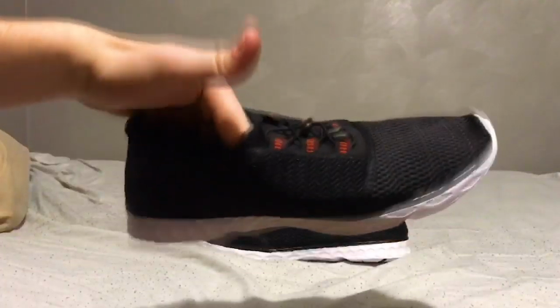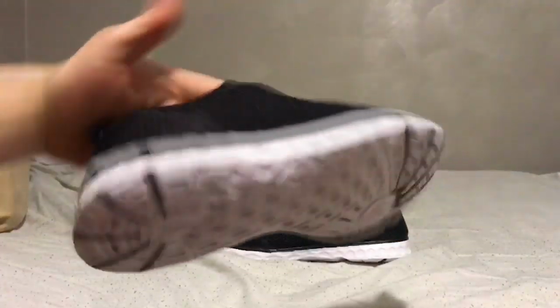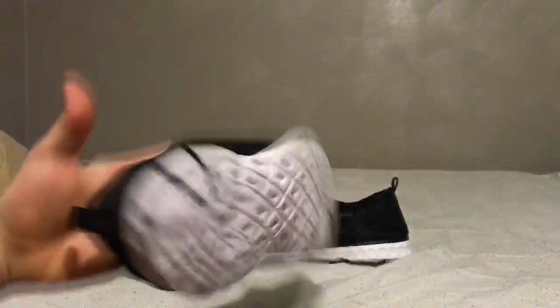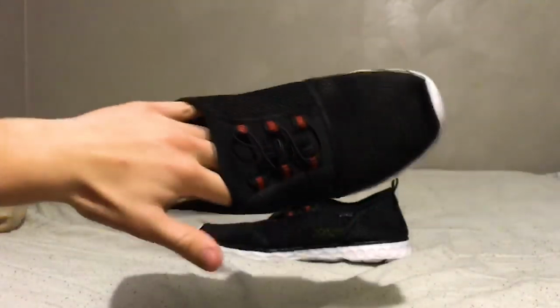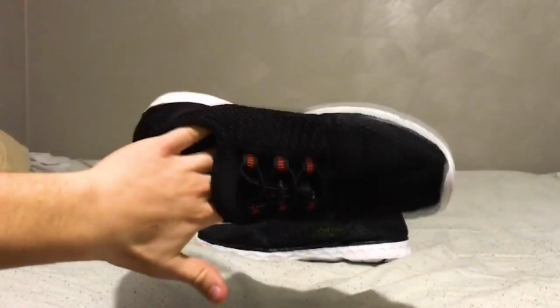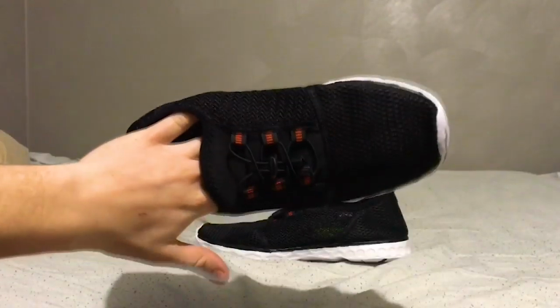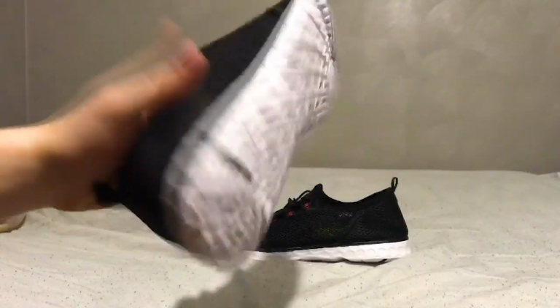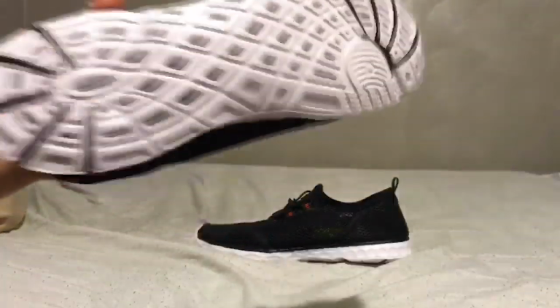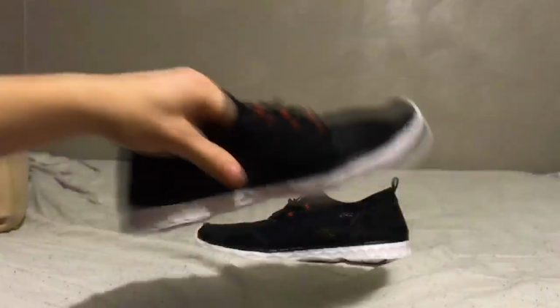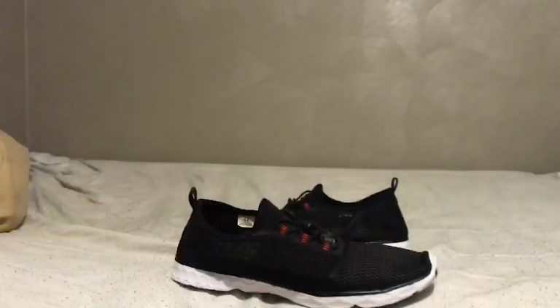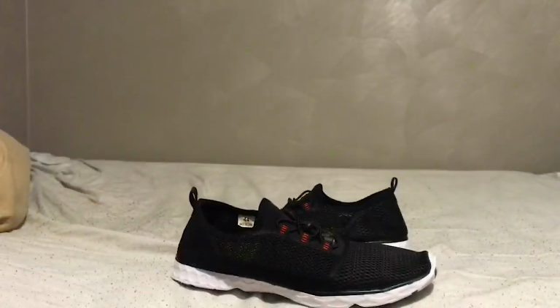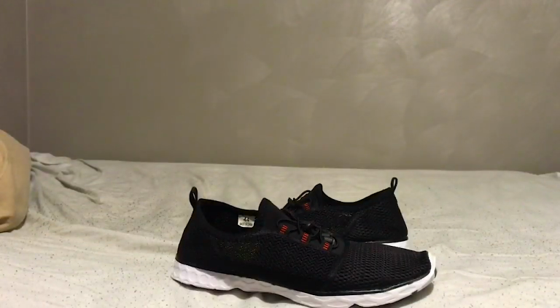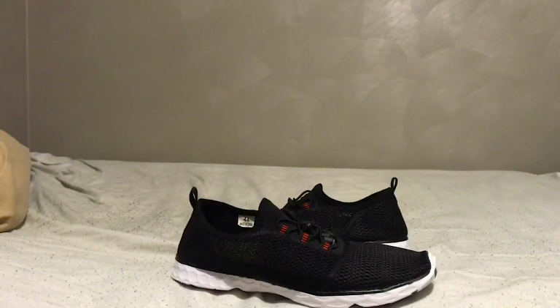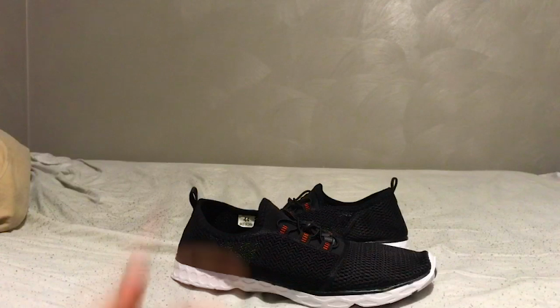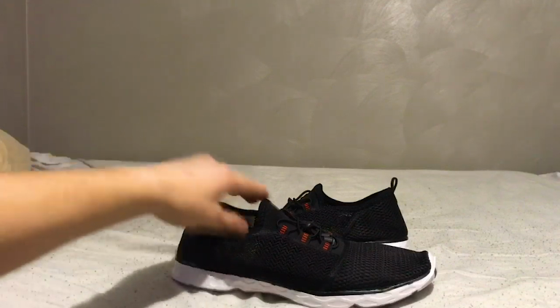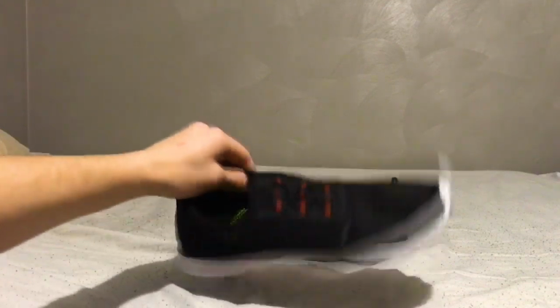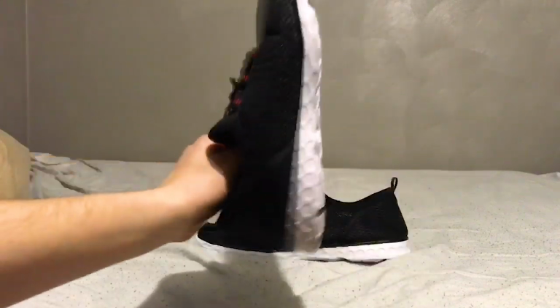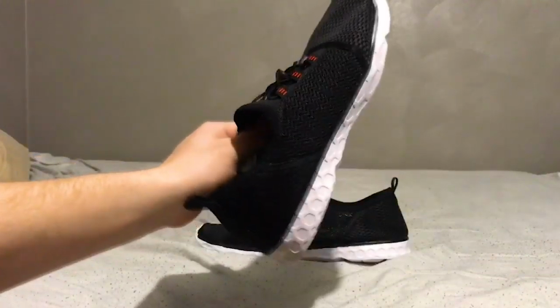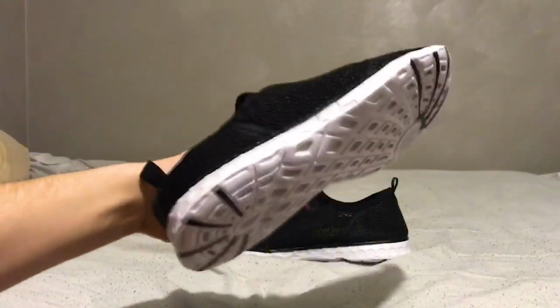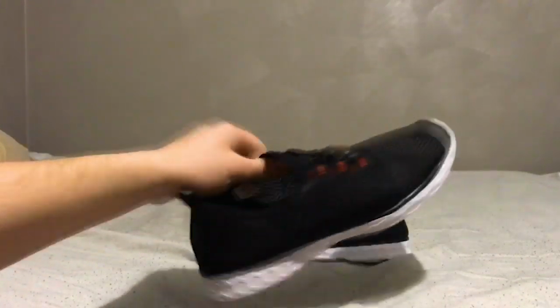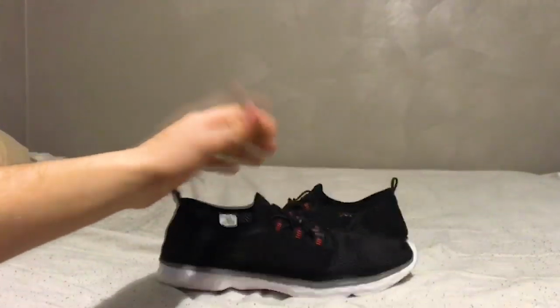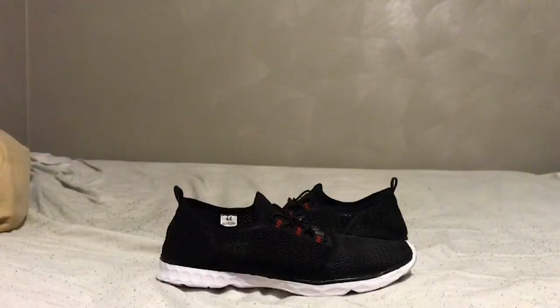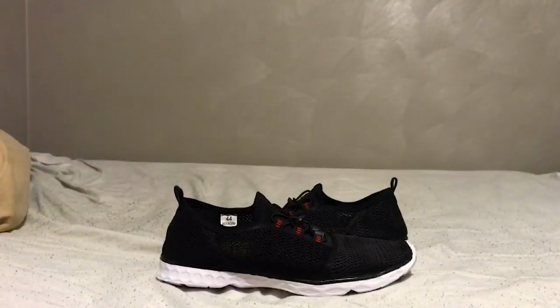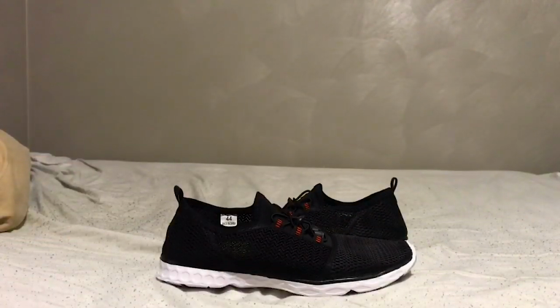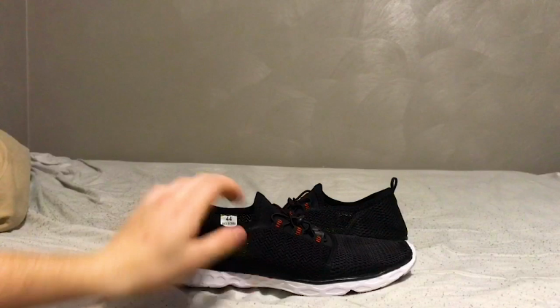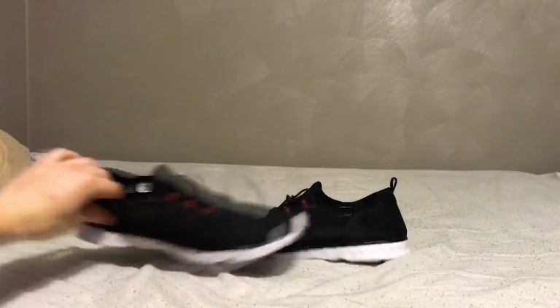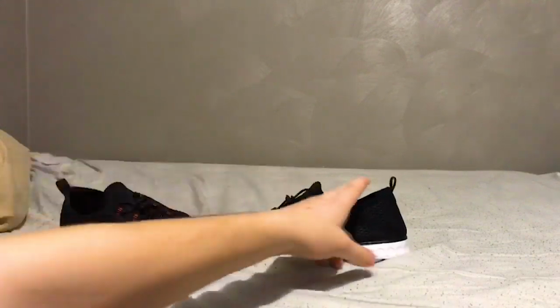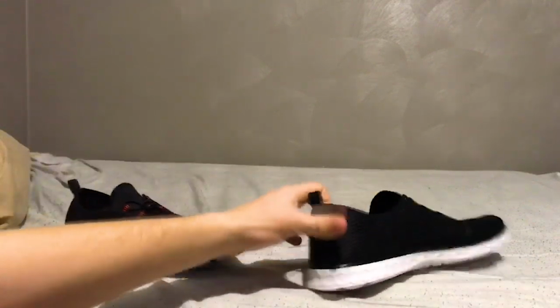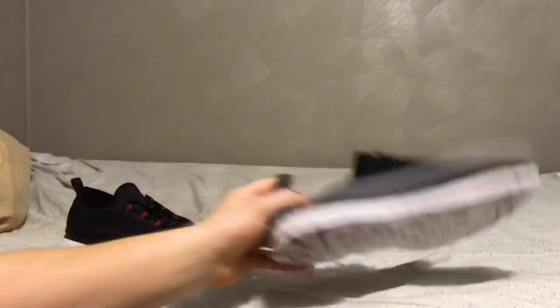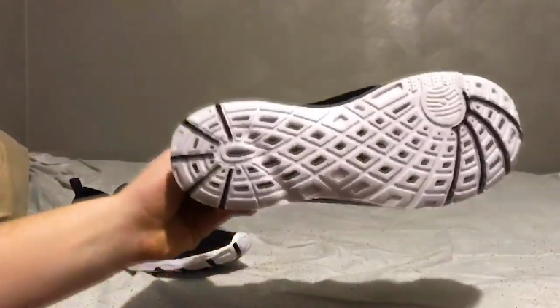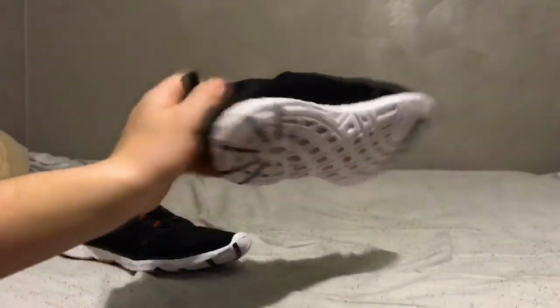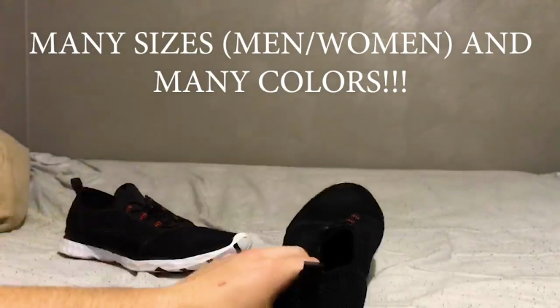You can wear them anywhere. They're good for the beach, good for washing your car — good for a whole lot of things. I've been wearing them around the house all day and they come in a whole bunch of sizes for men and women.